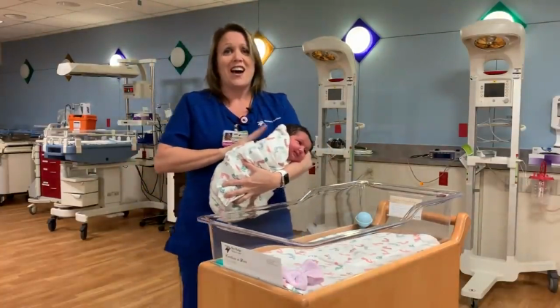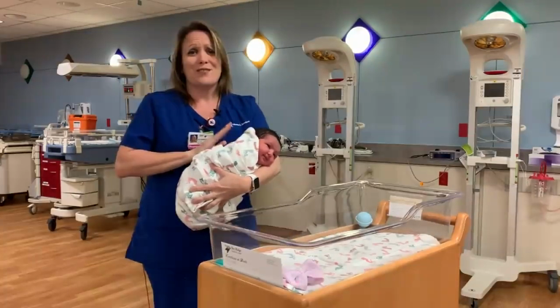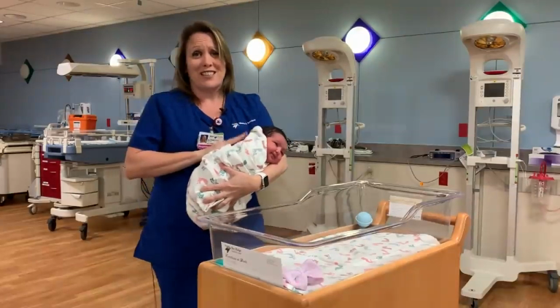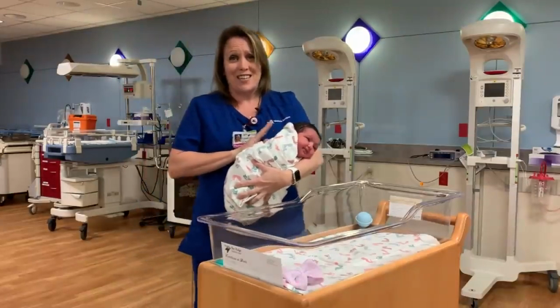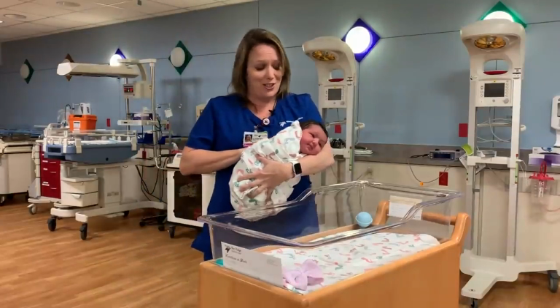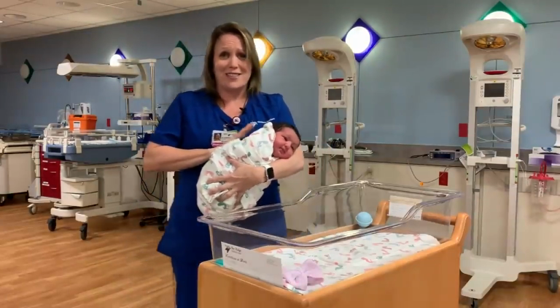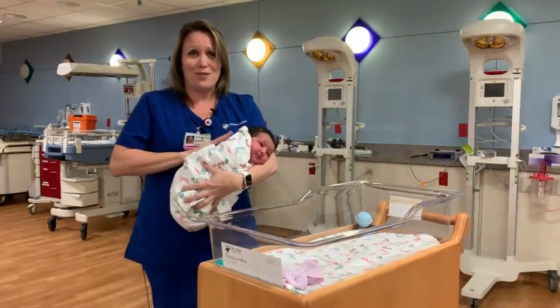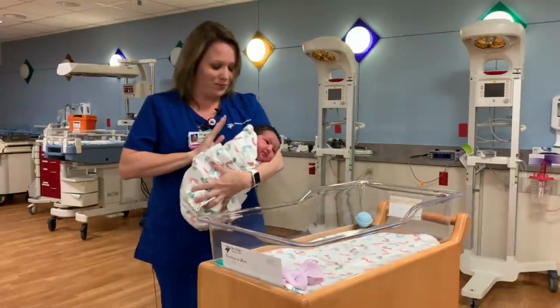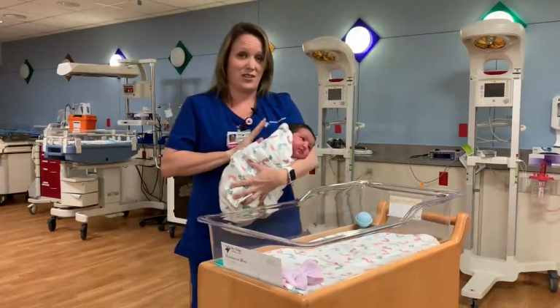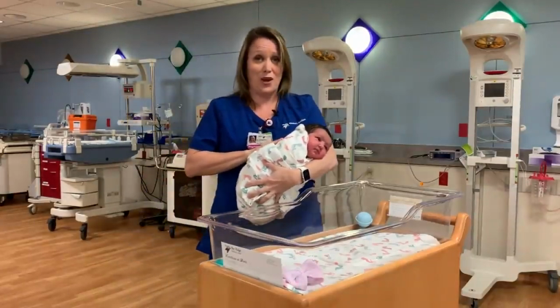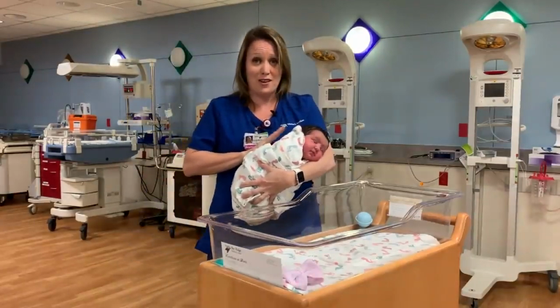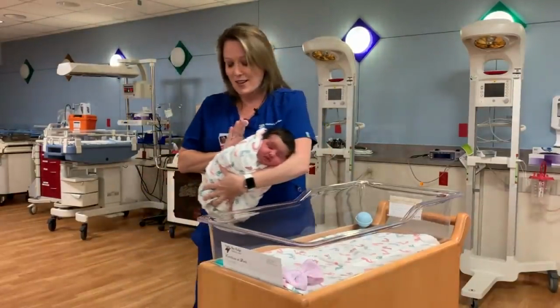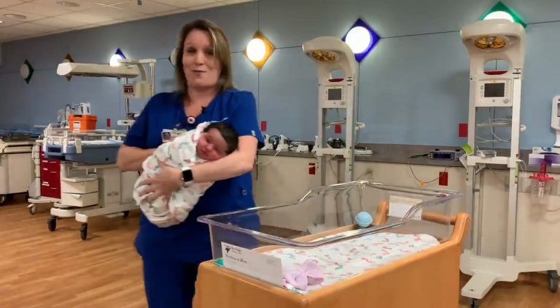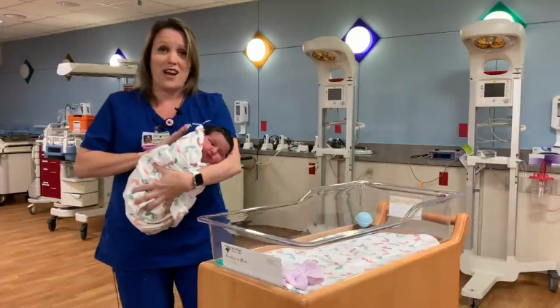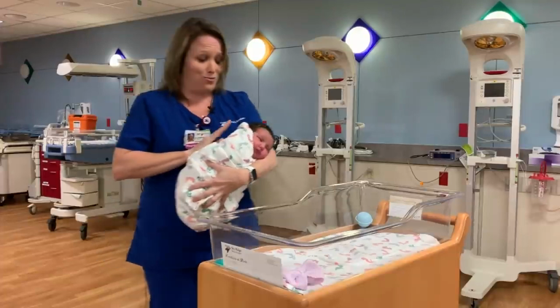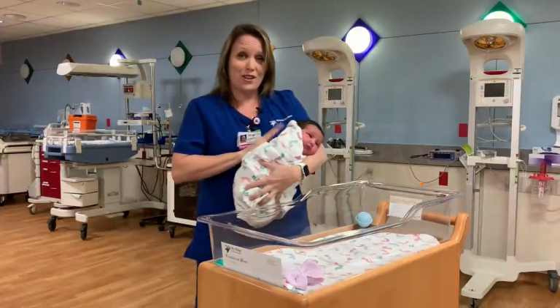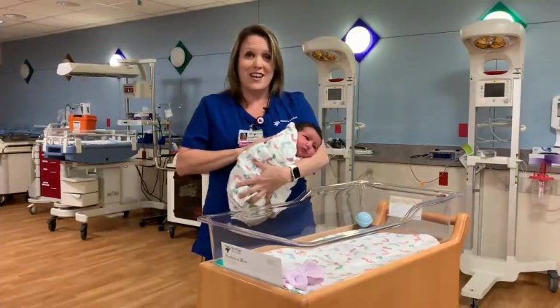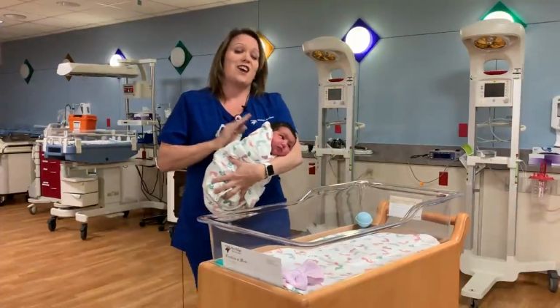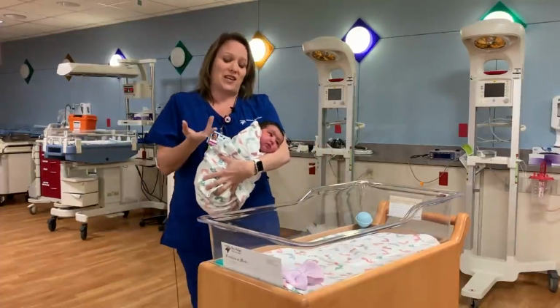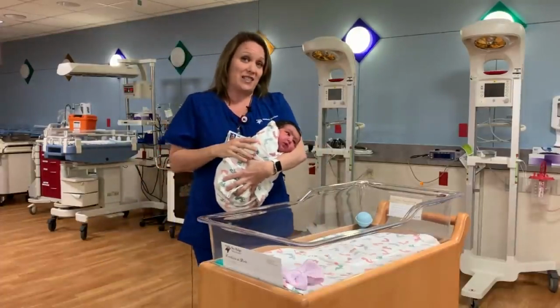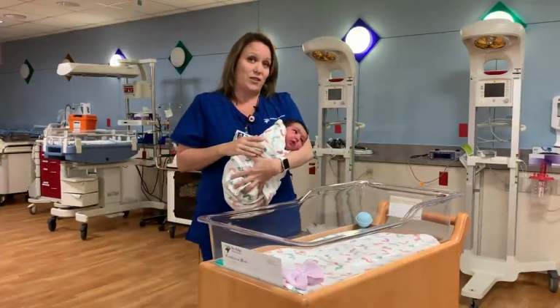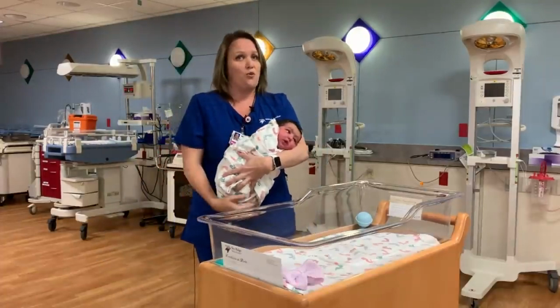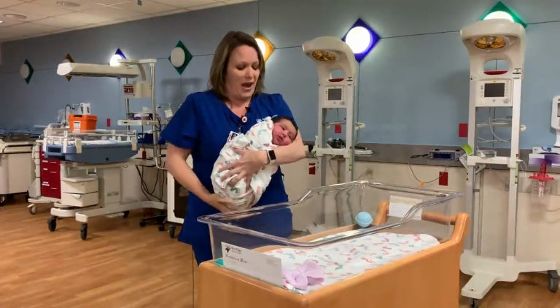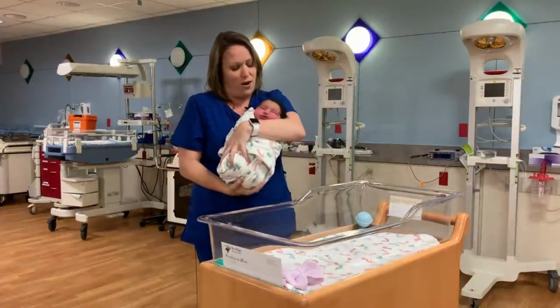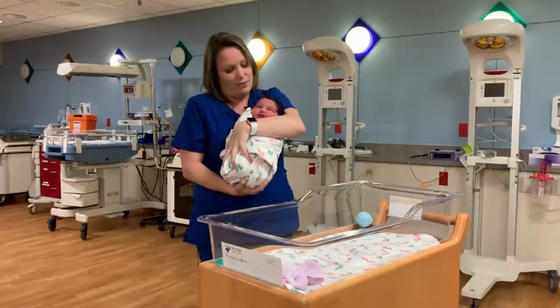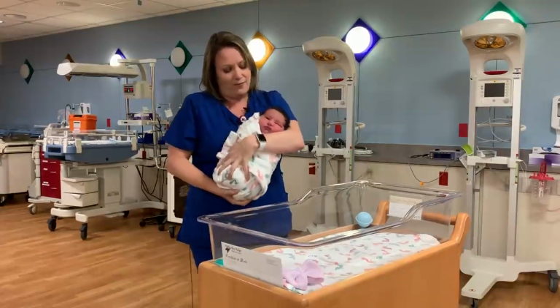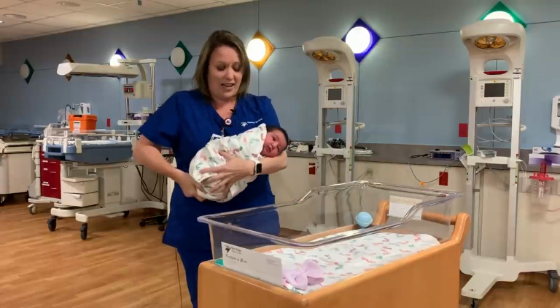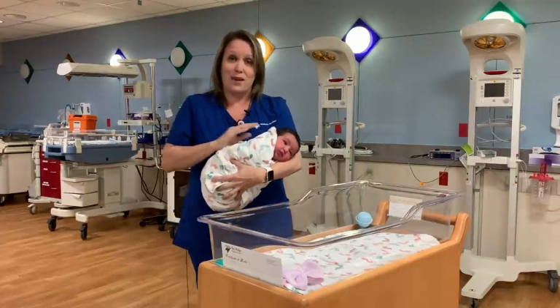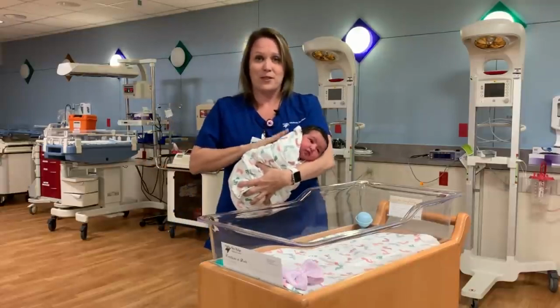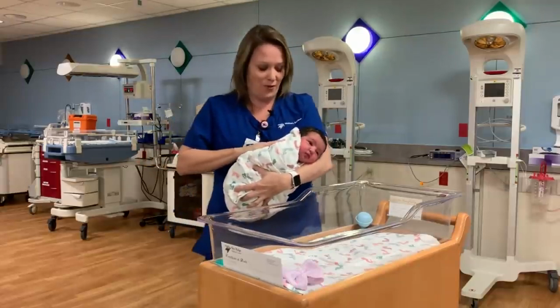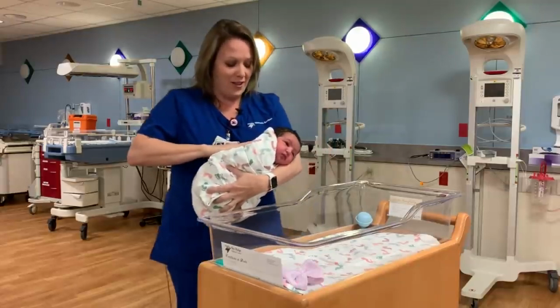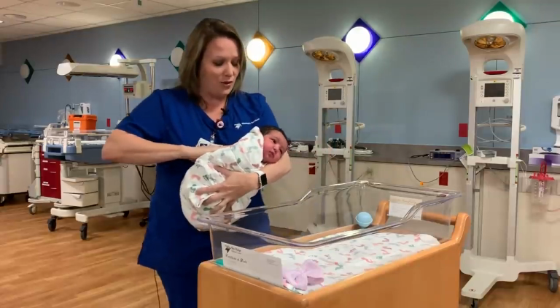I really like this technique because she's nice and comfortable. You can also sway with her, walk around, move with her. And it also gets dads involved — so after a mom feeds baby, dad can burp the baby. So that's one way.